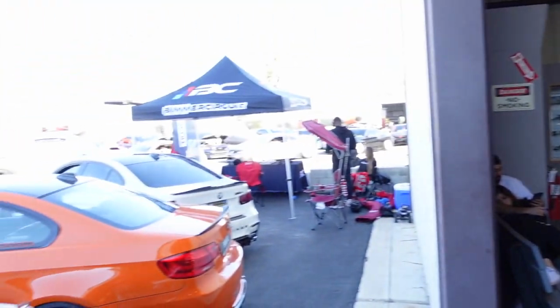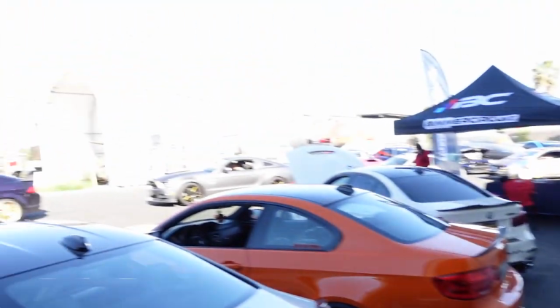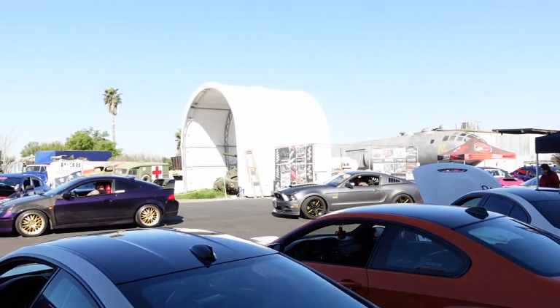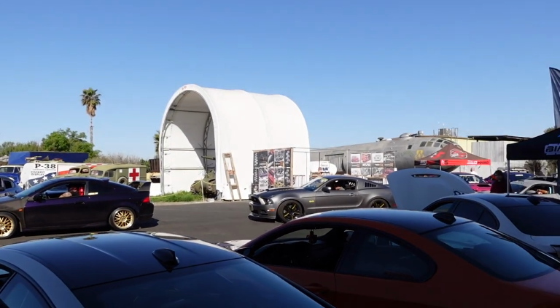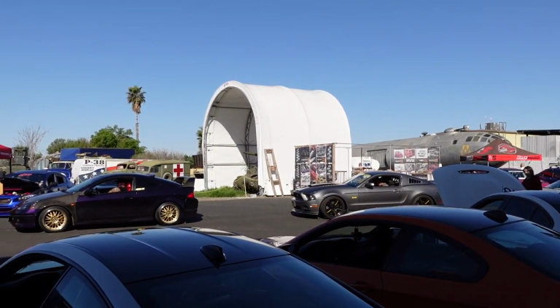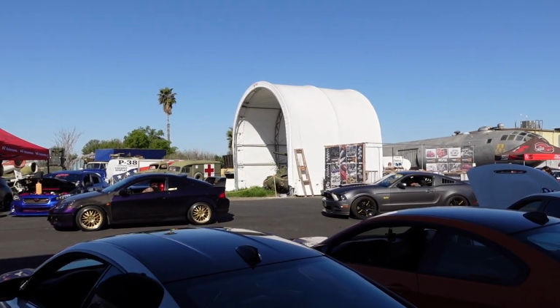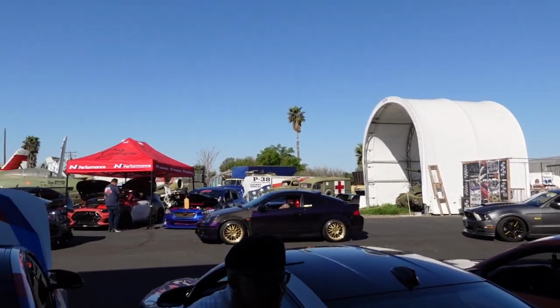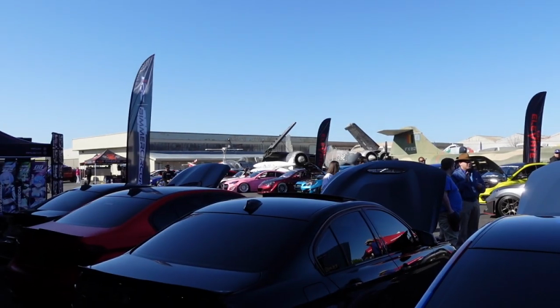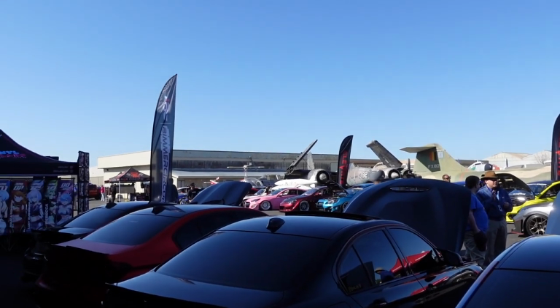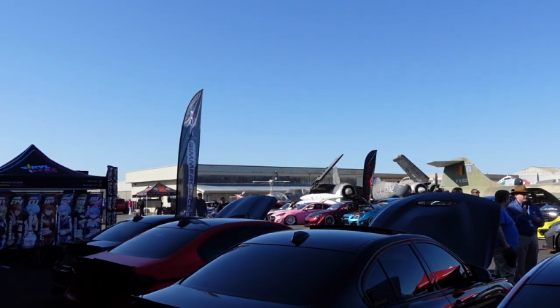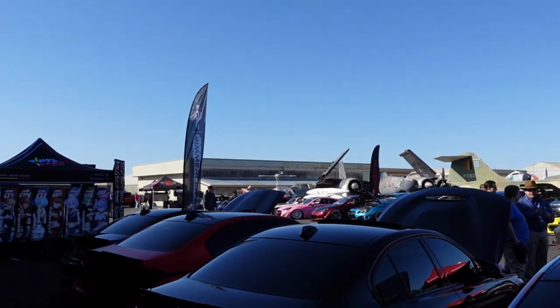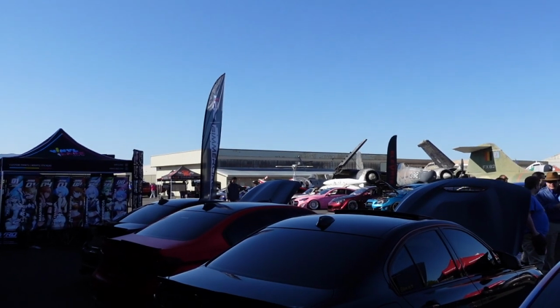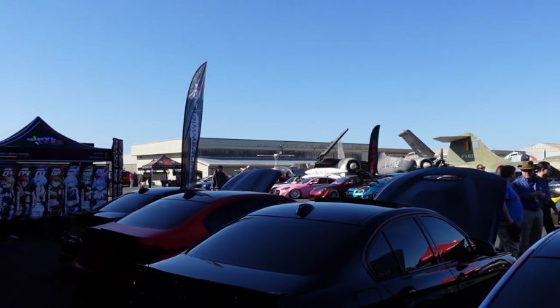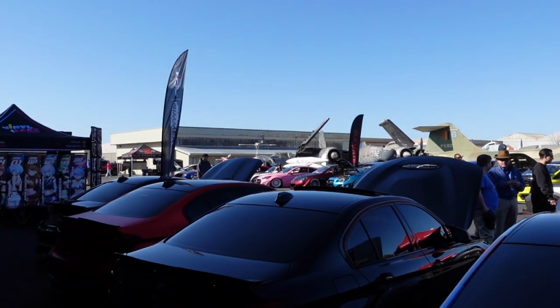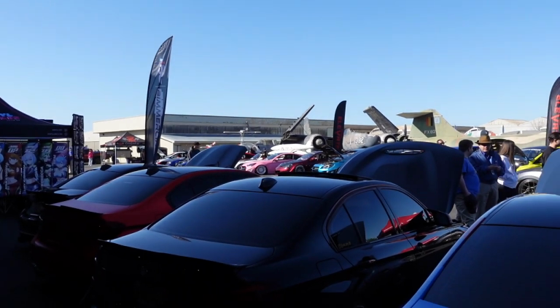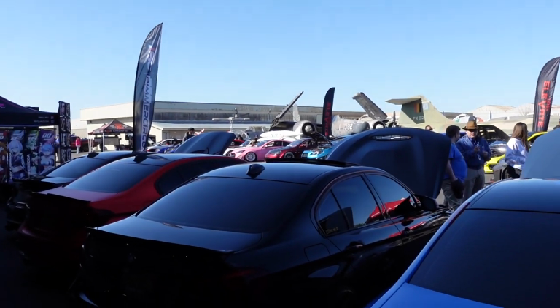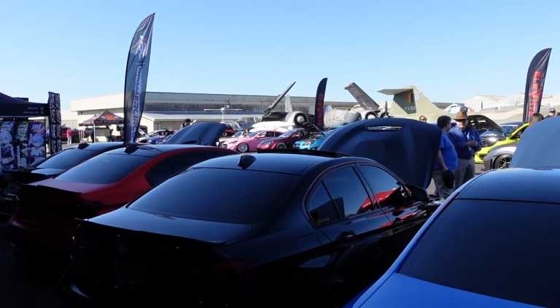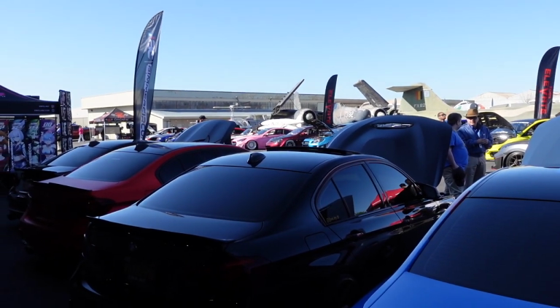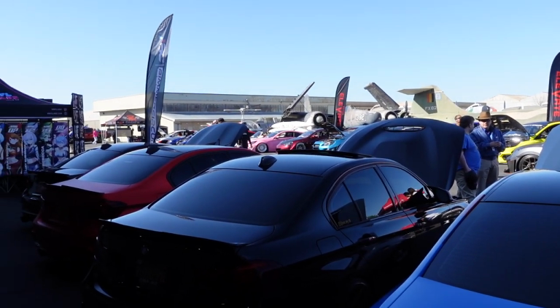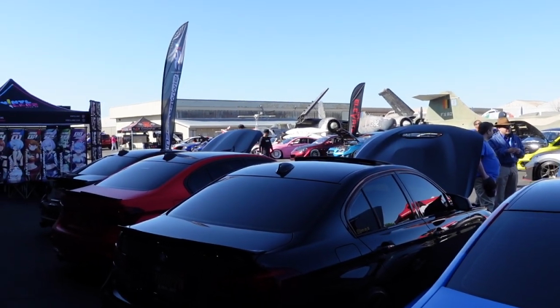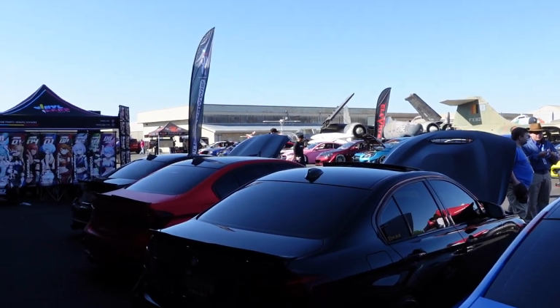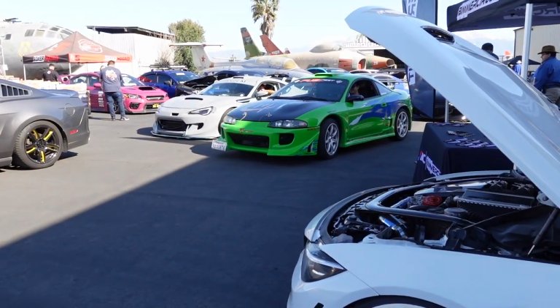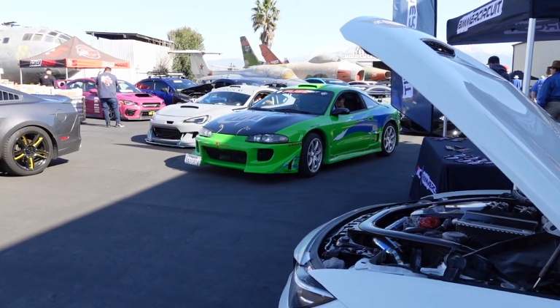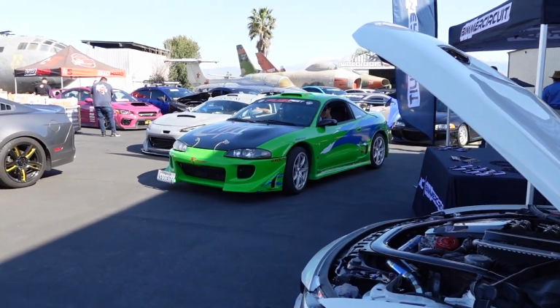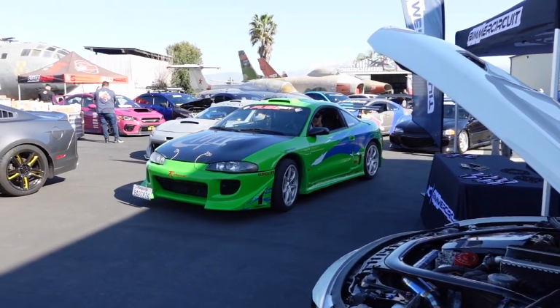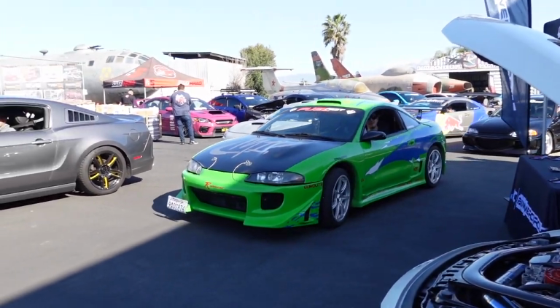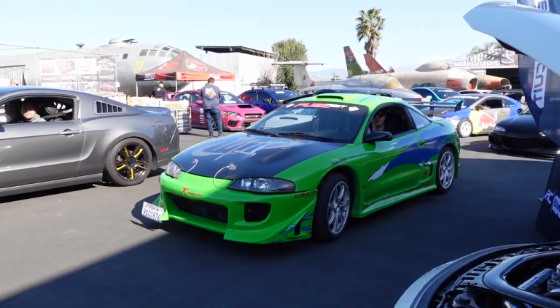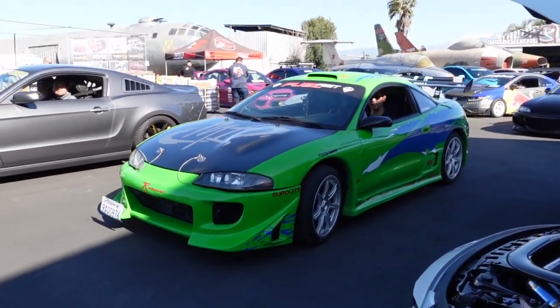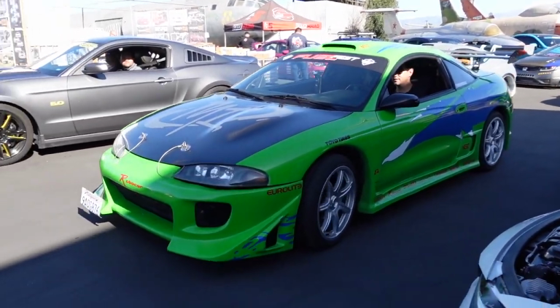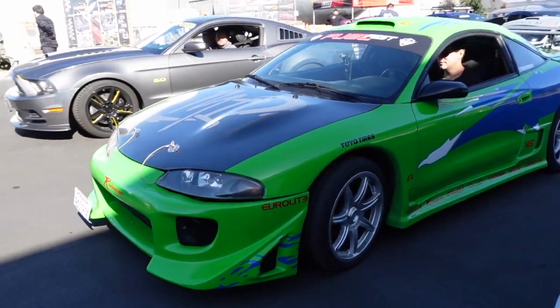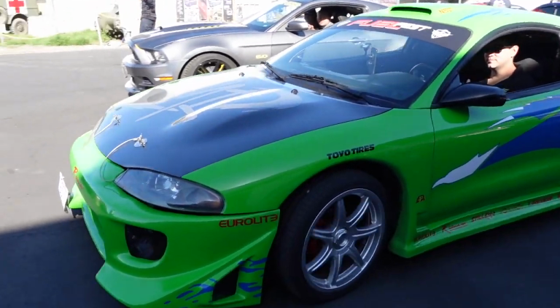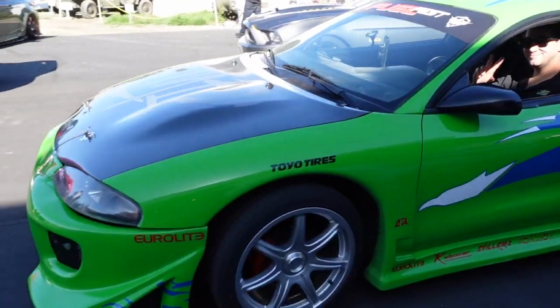They got like tanks over there, airplanes, and helicopters. Pretty cool because we're at an airport — we're out here in Ontario, California. Look at that fast and furious build, that's sick!